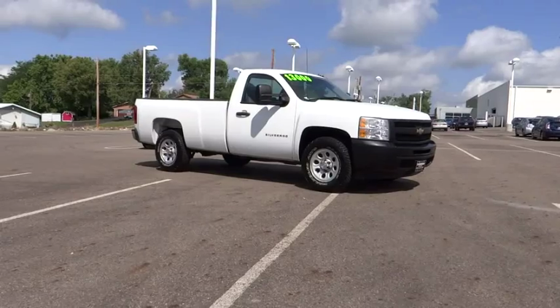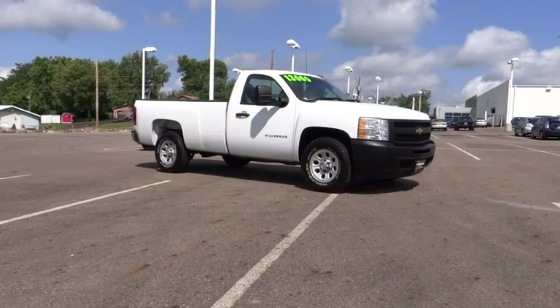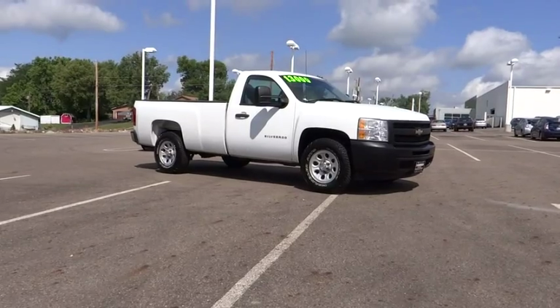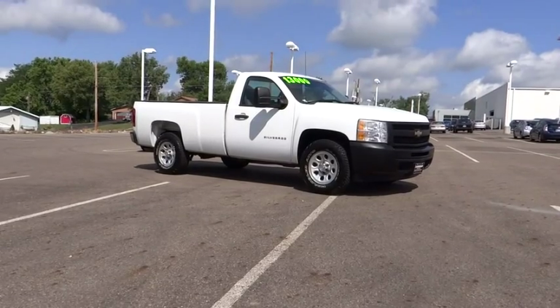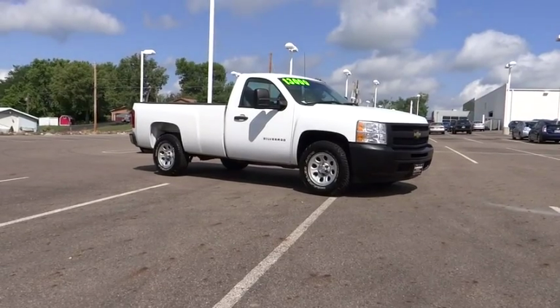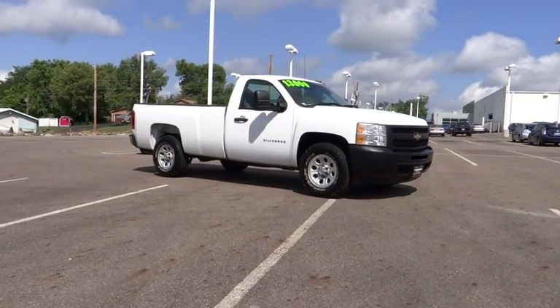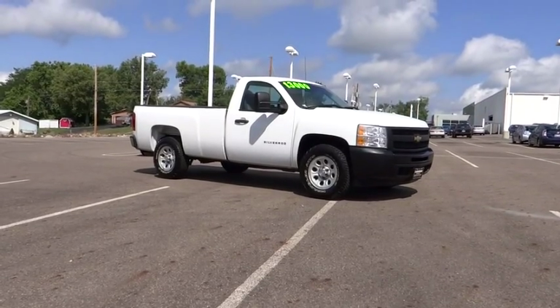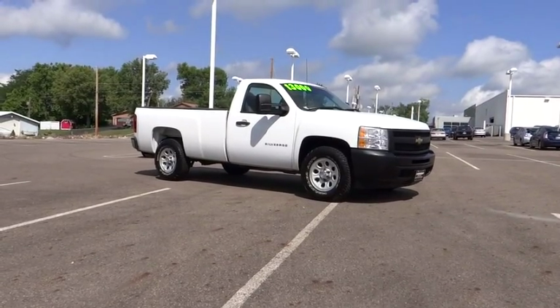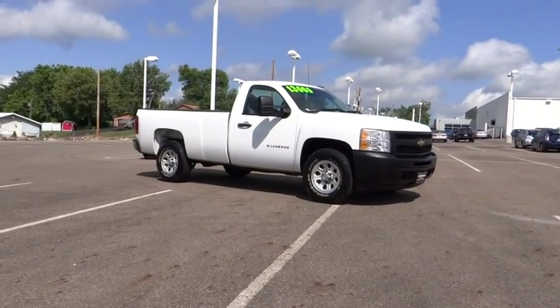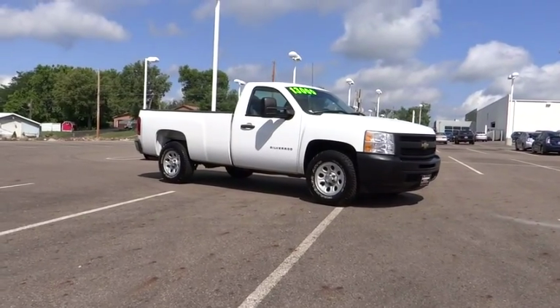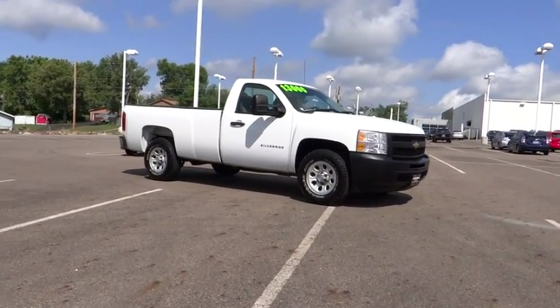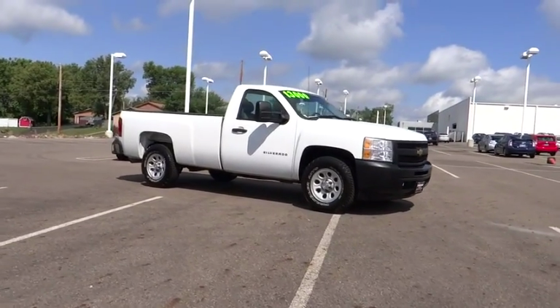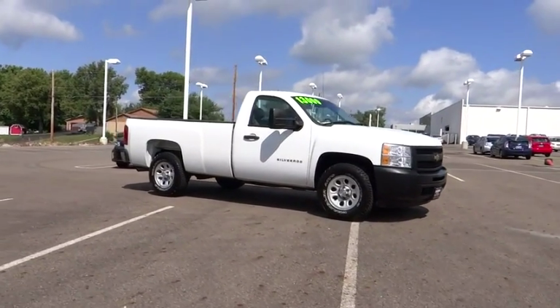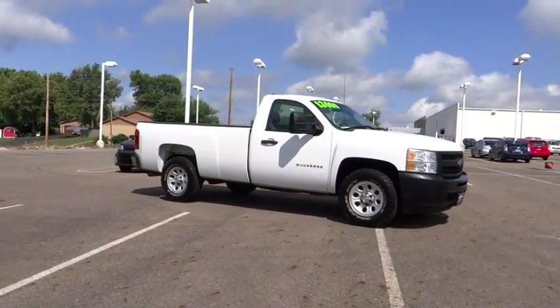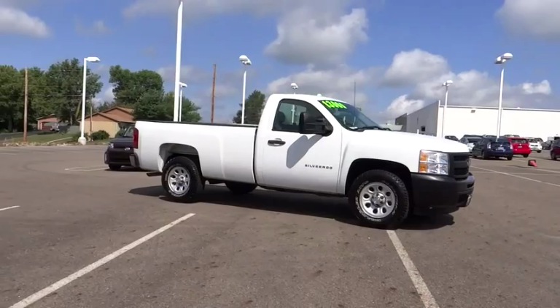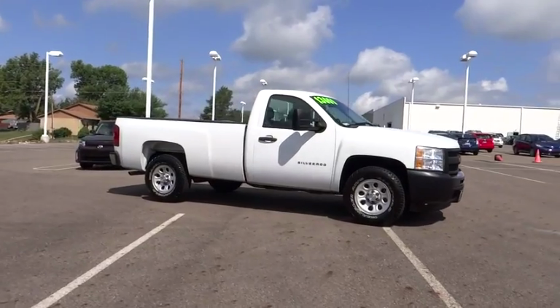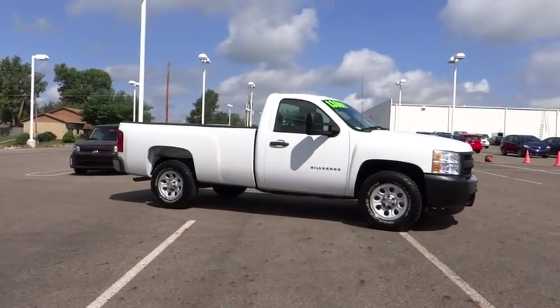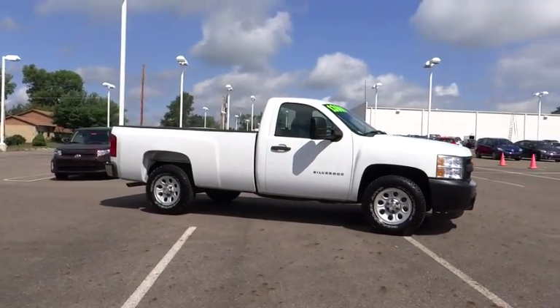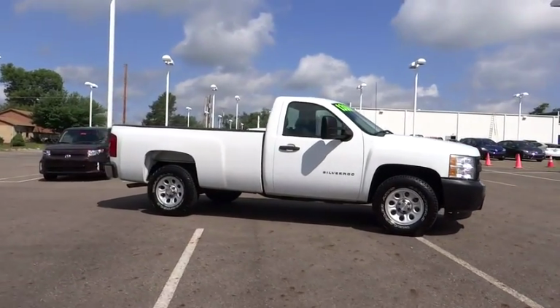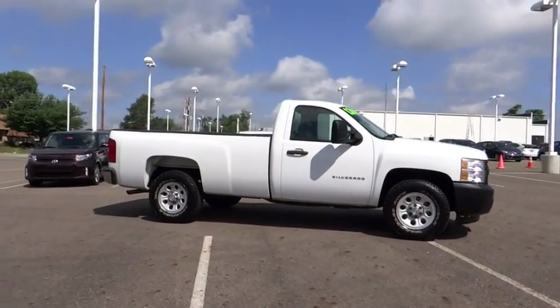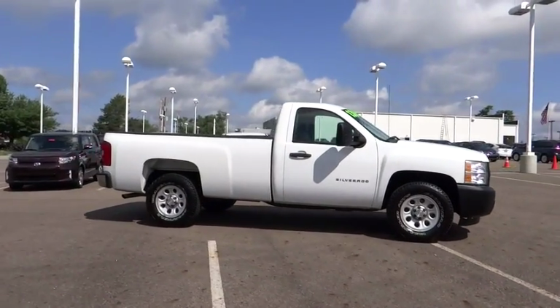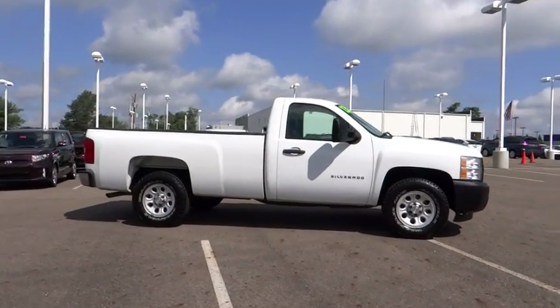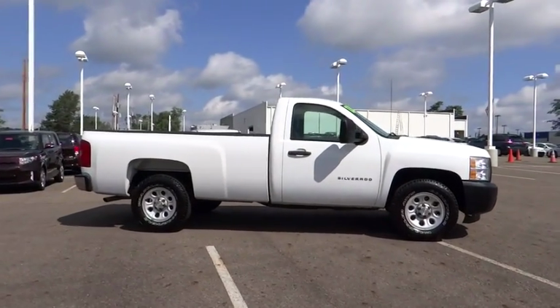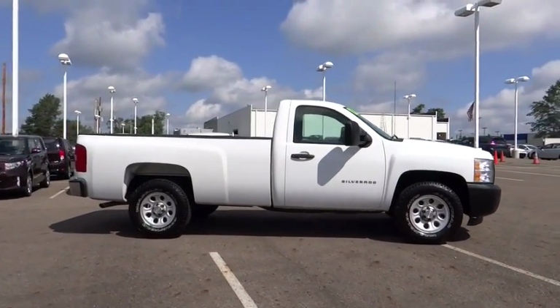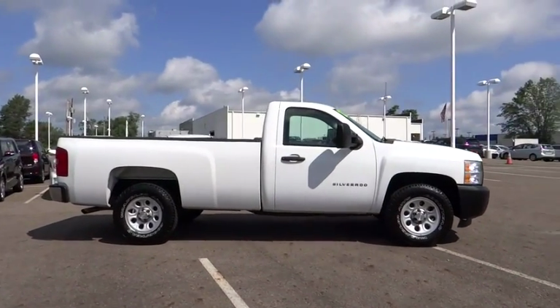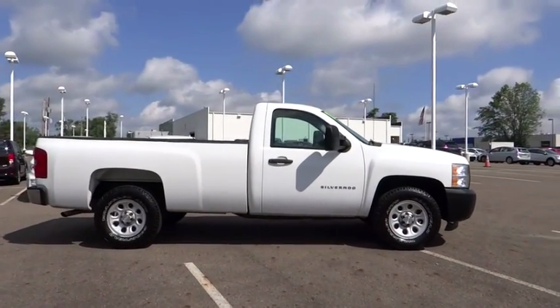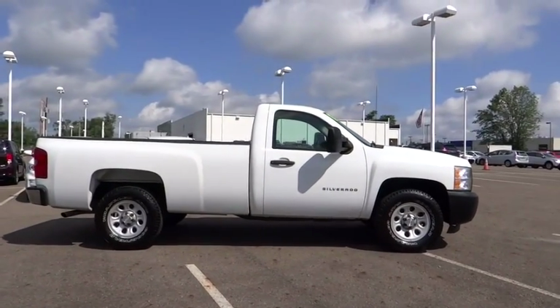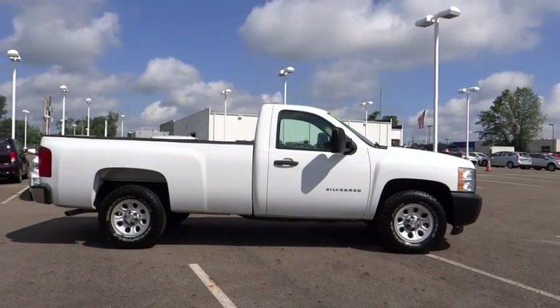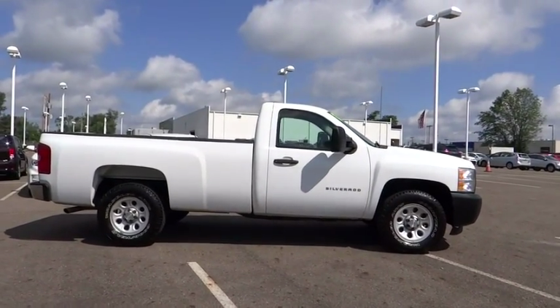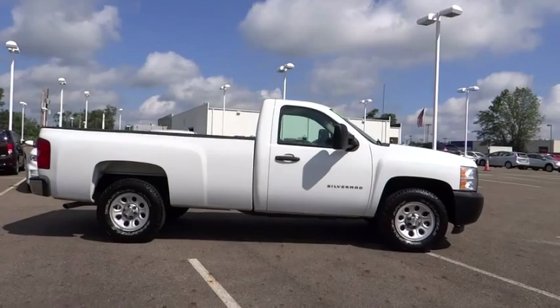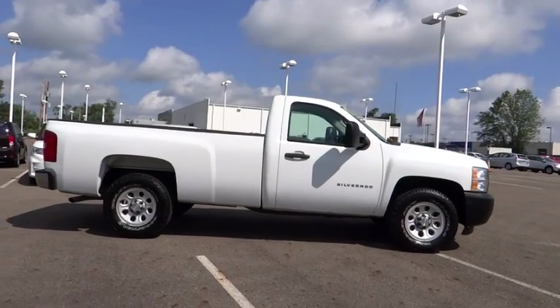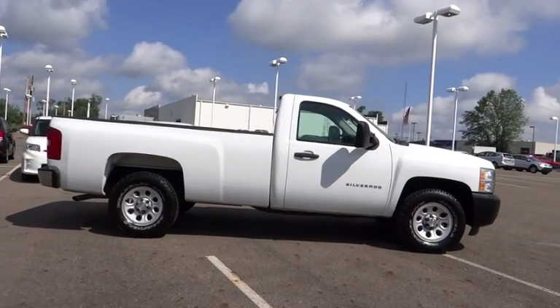The 2010 Silverado 1500. The Chevy Silverado 1500 has the lowest cost of ownership of any full-size pickup. This vehicle has less than 105,000 miles.